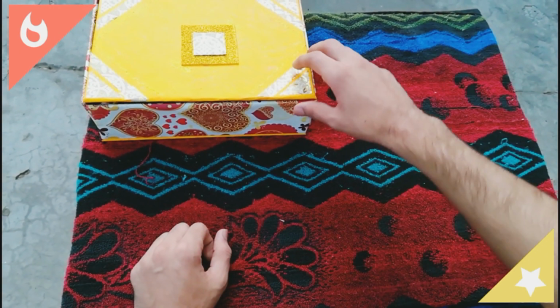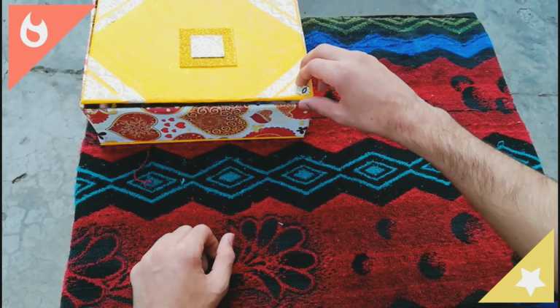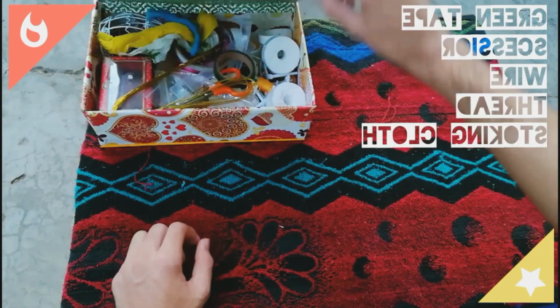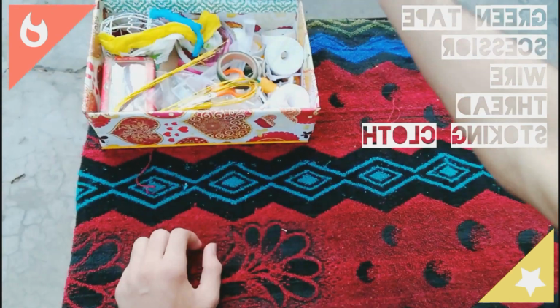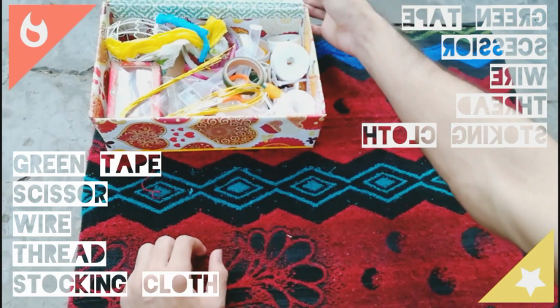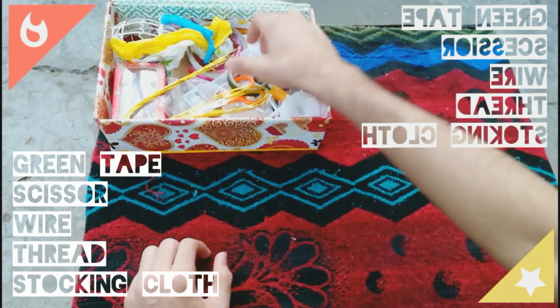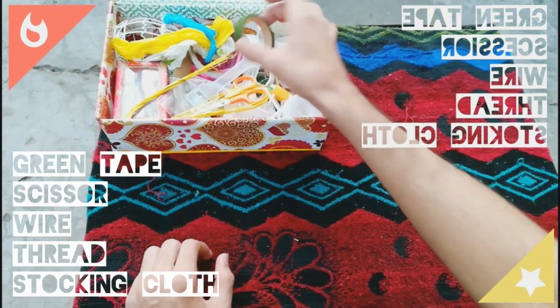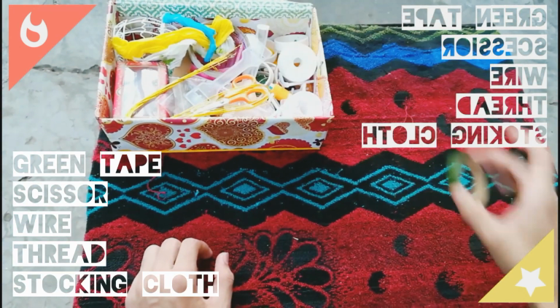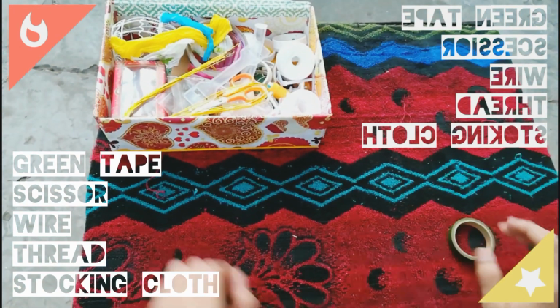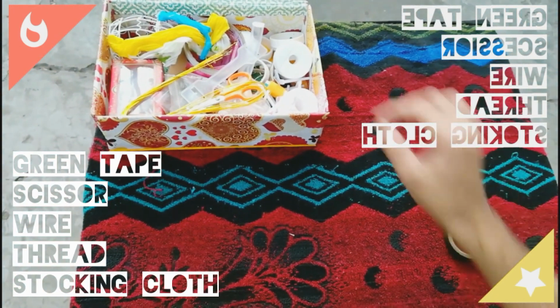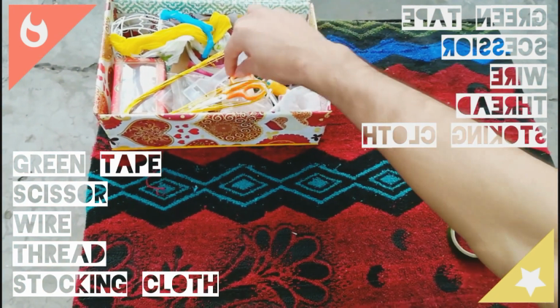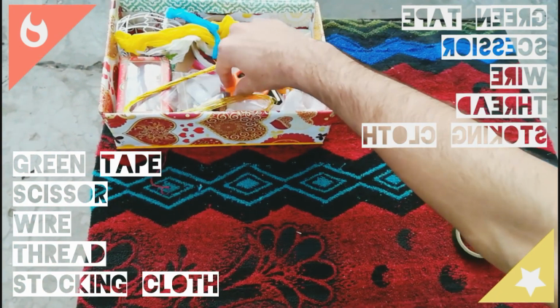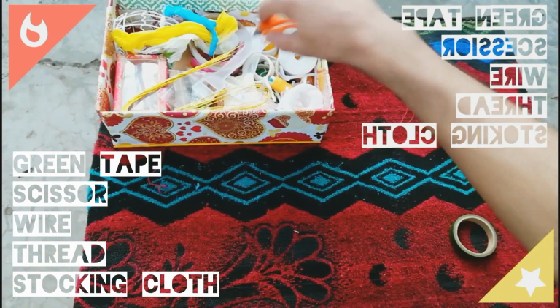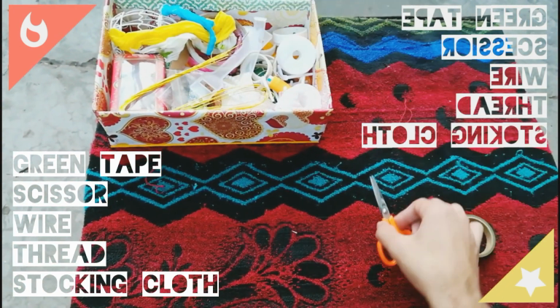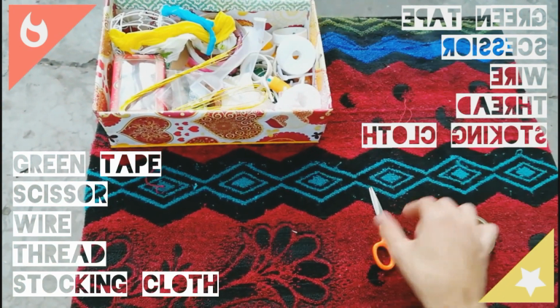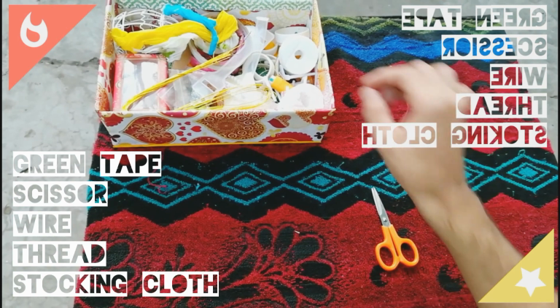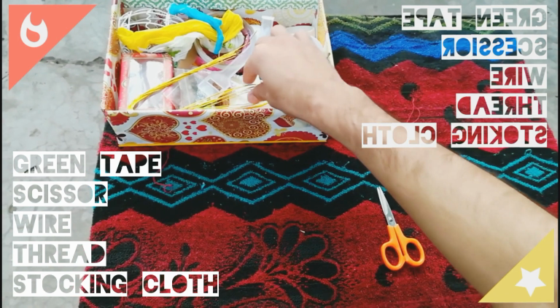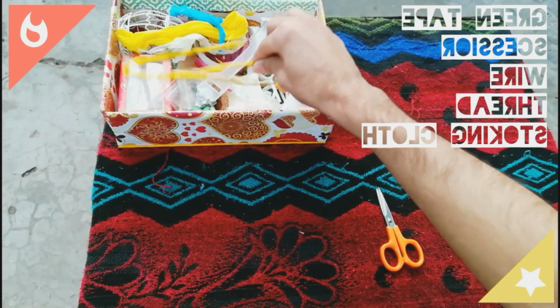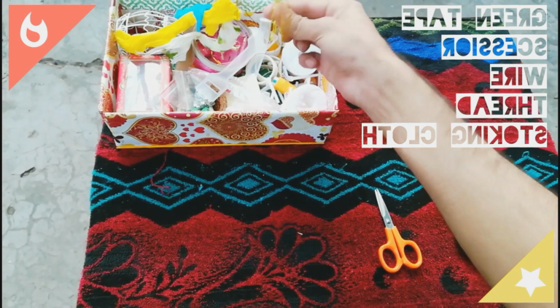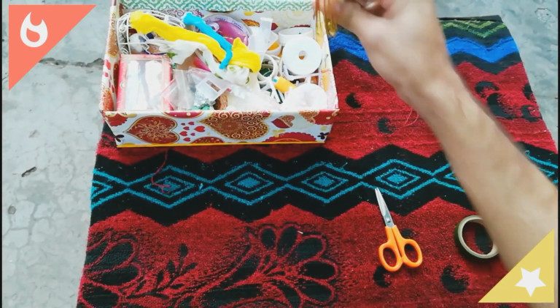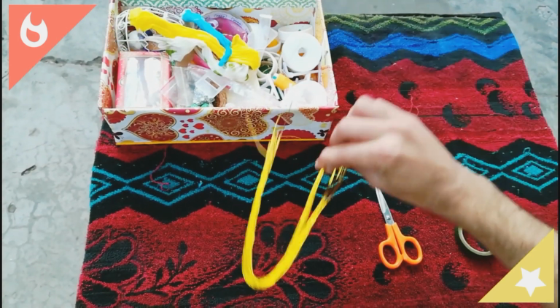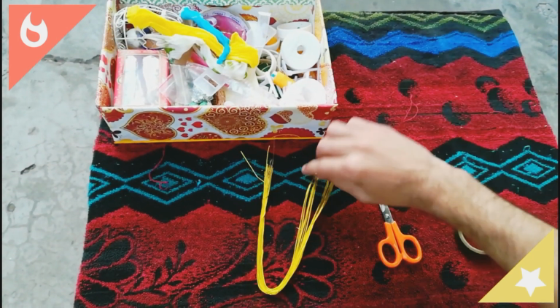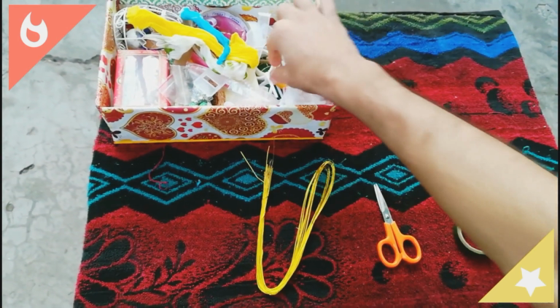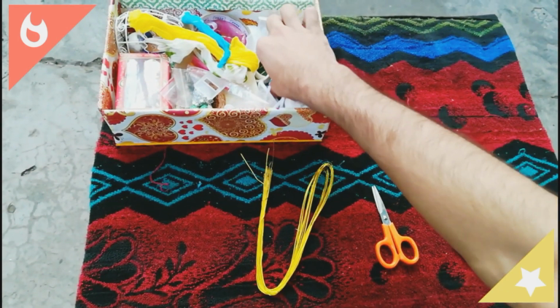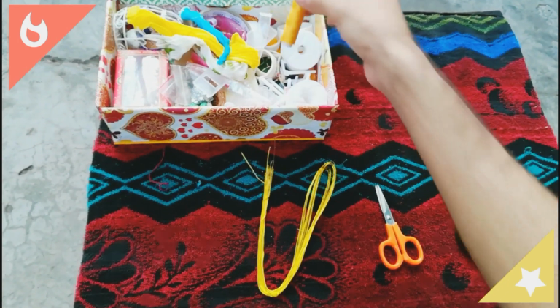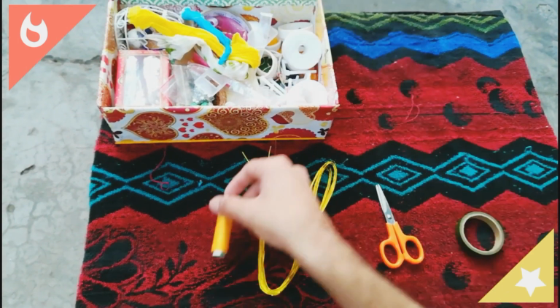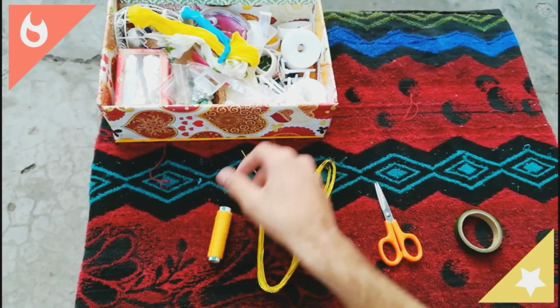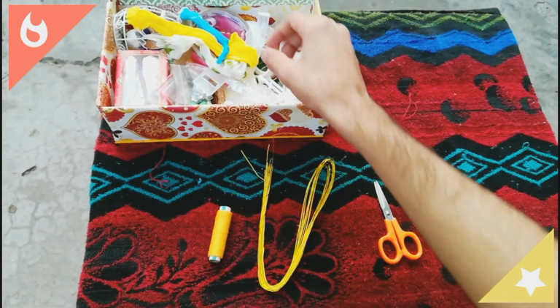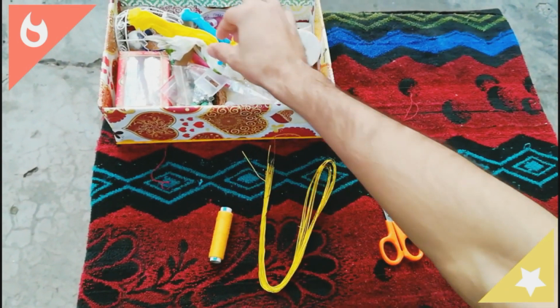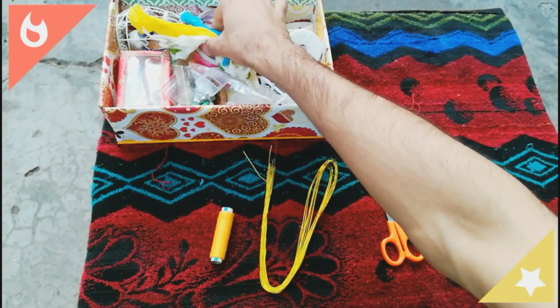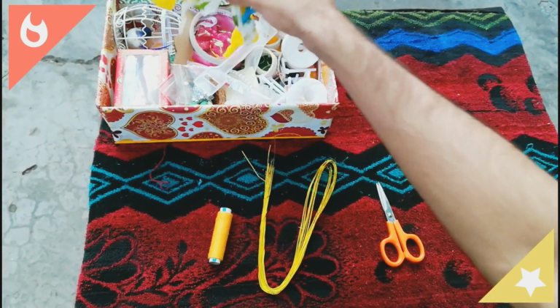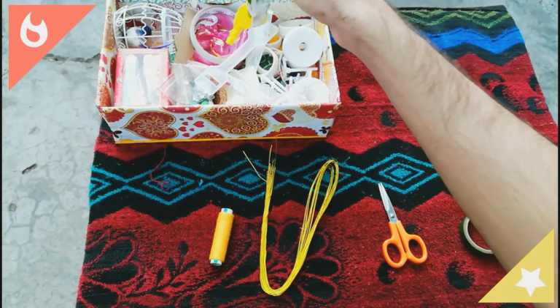Materials required: paint tape, scissor, wire, thread and stockings.